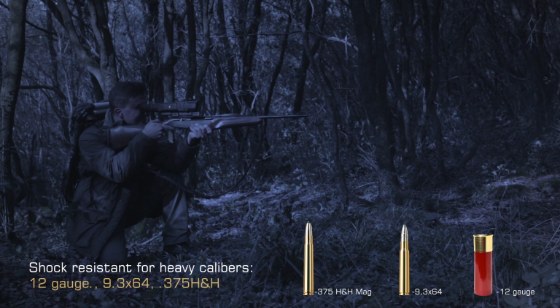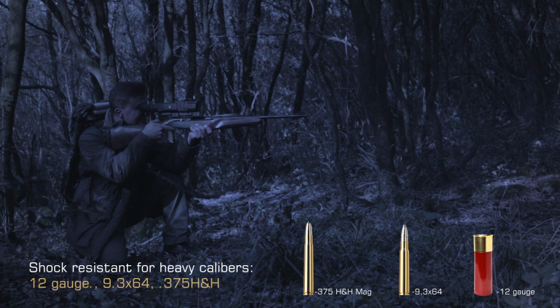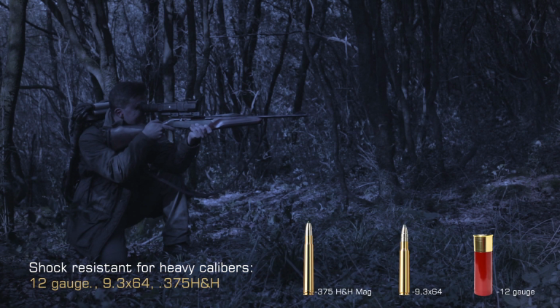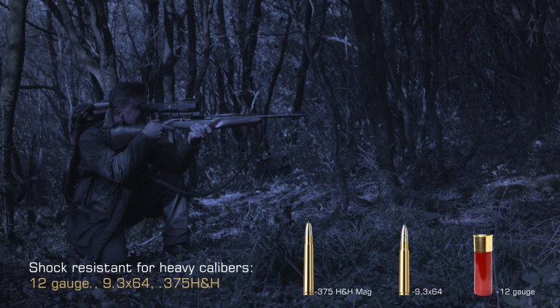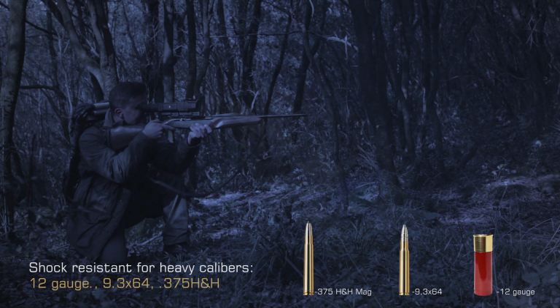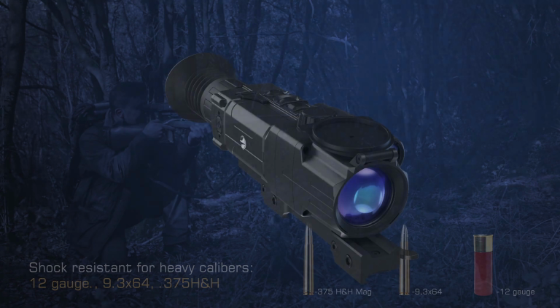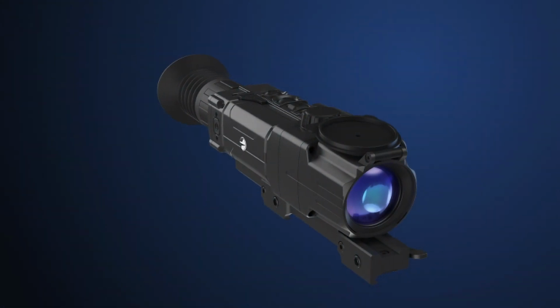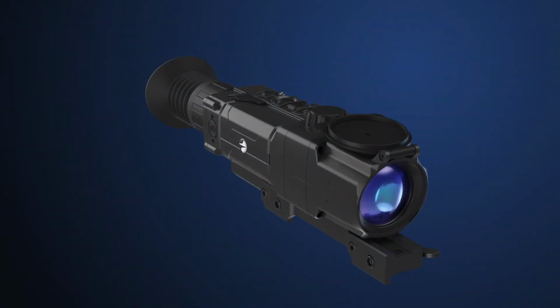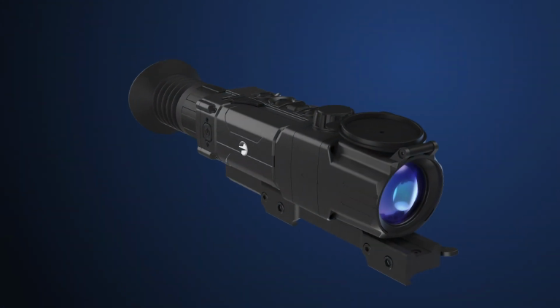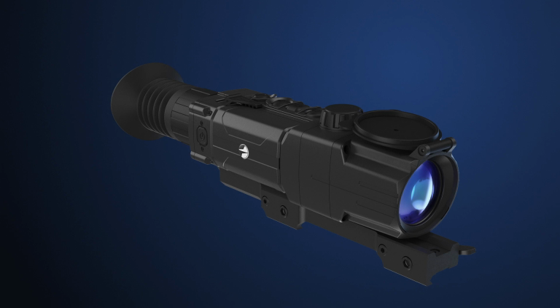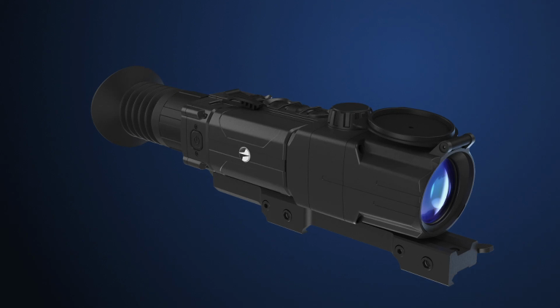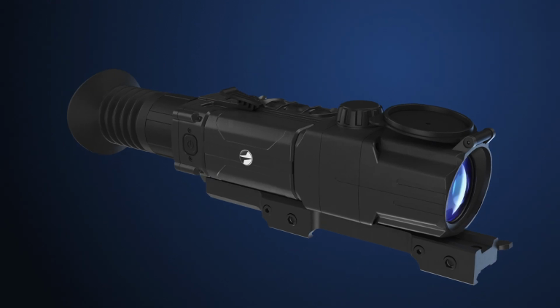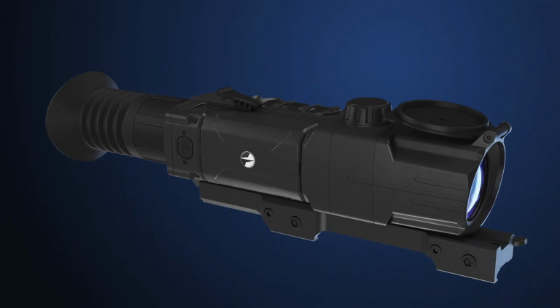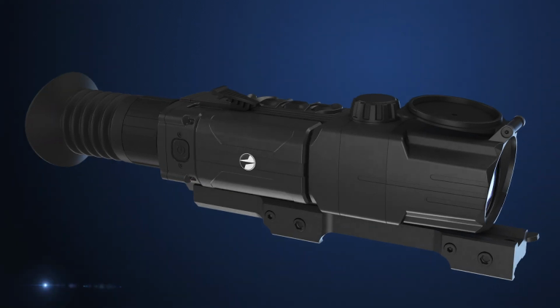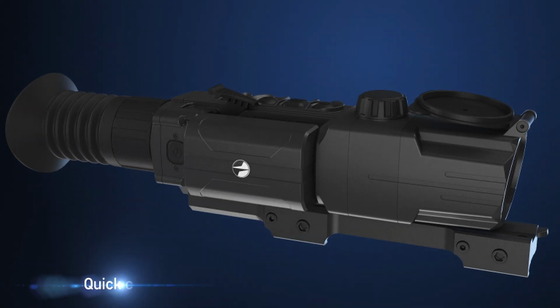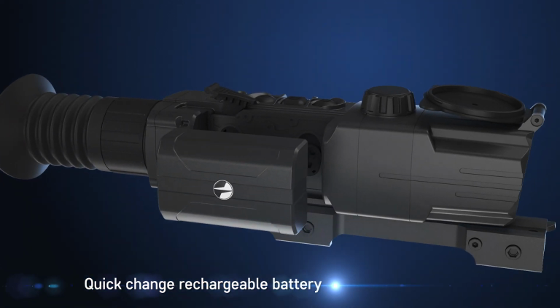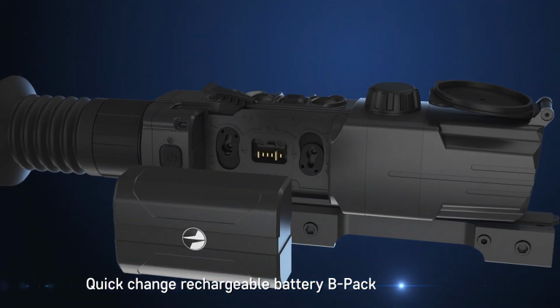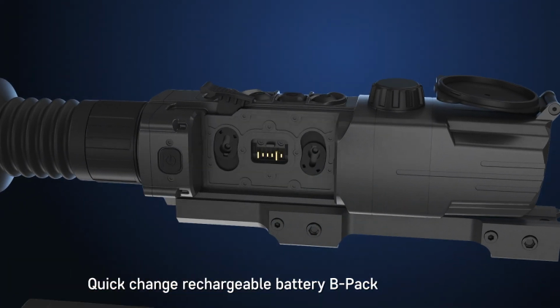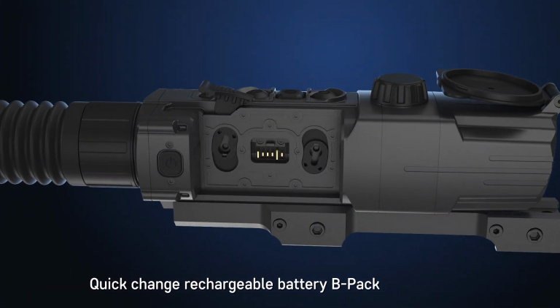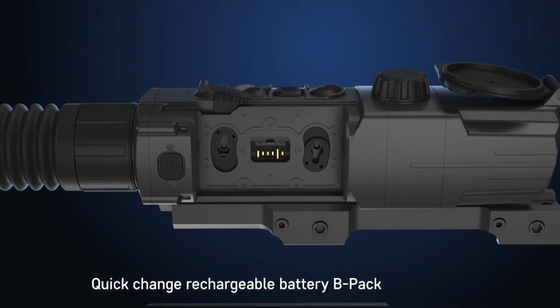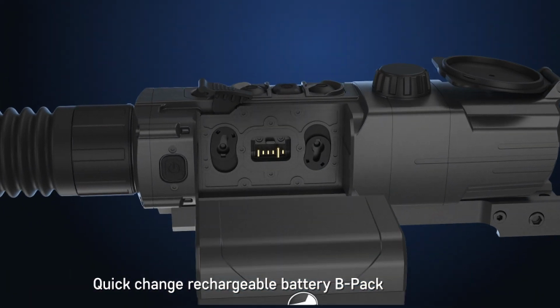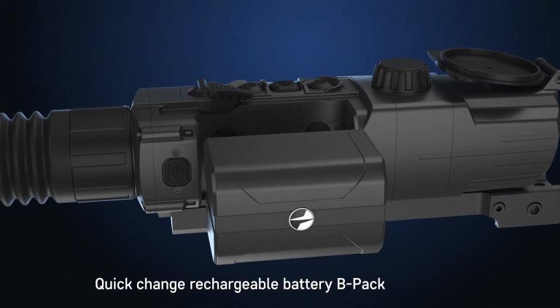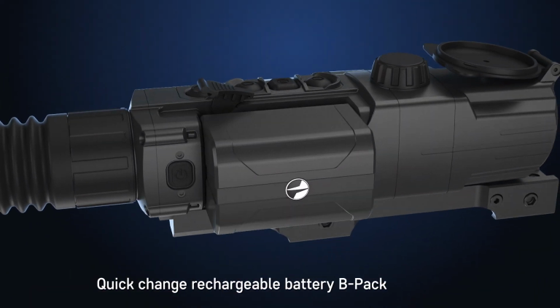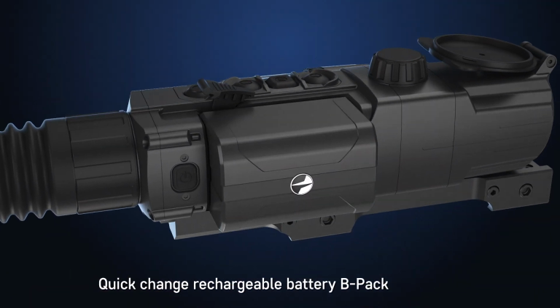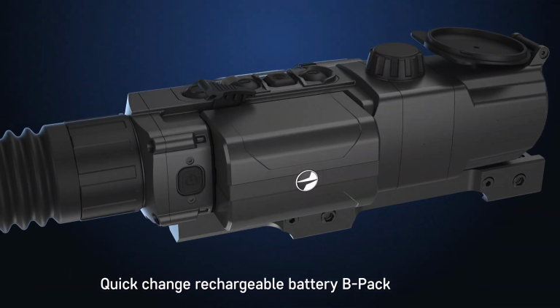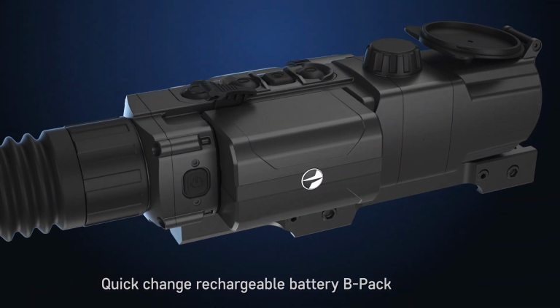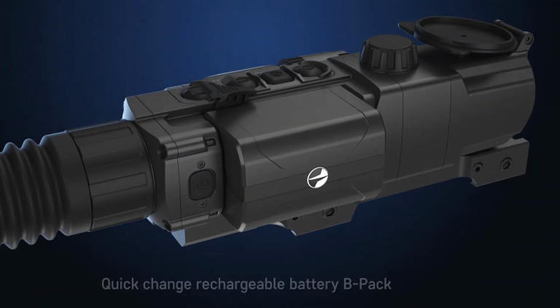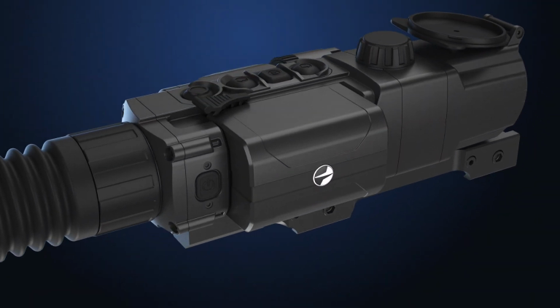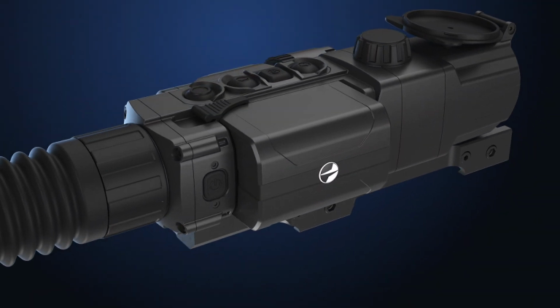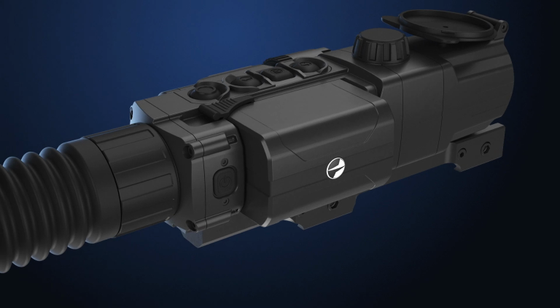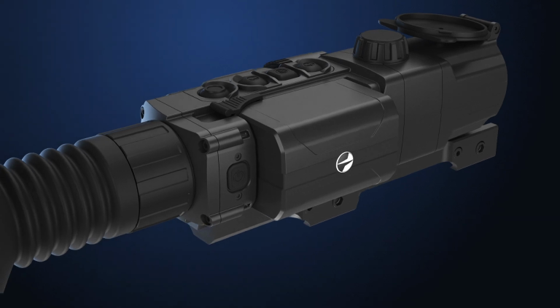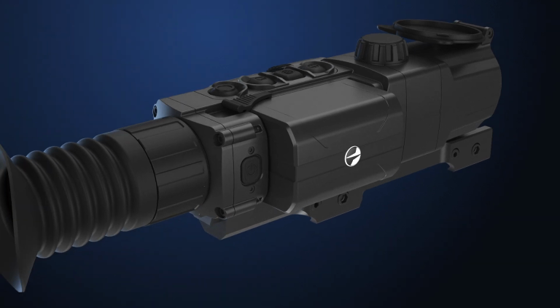The DigiSight Ultra includes a progressive, self-contained BPAC power supply consisting of a quick-detach, rechargeable IPS-5 battery.